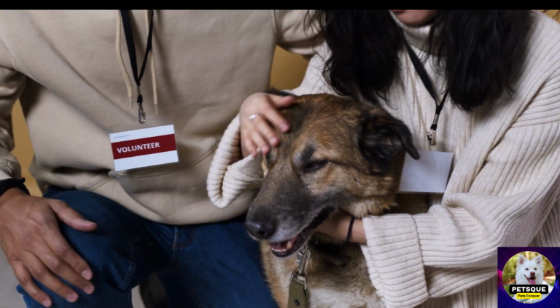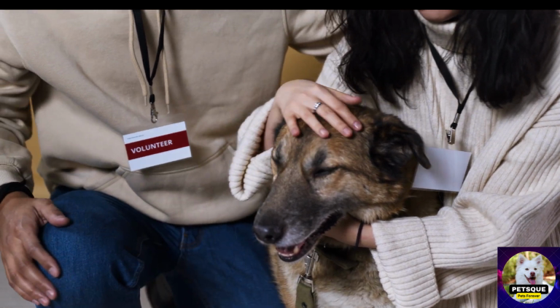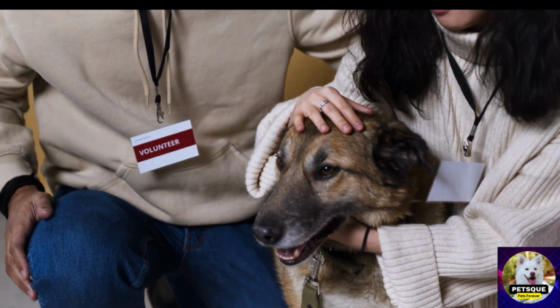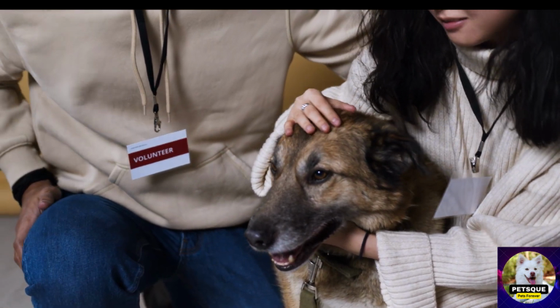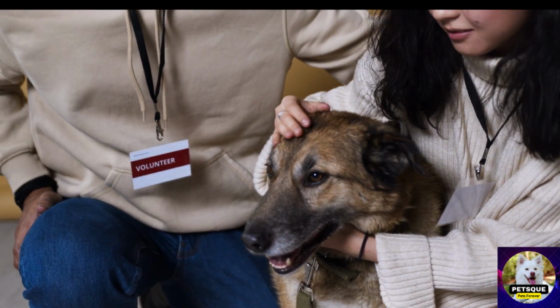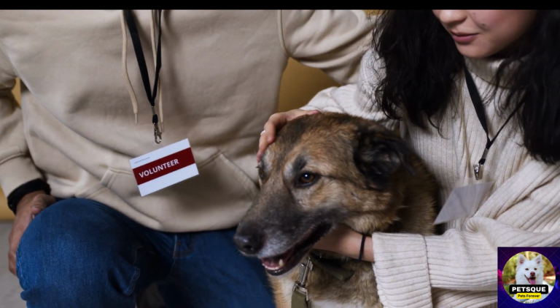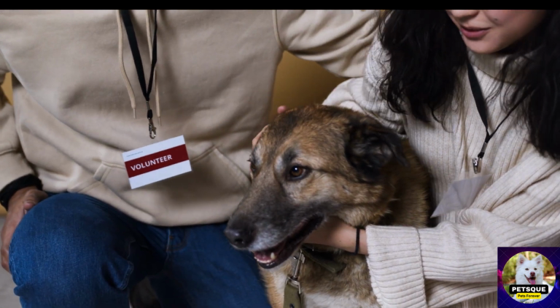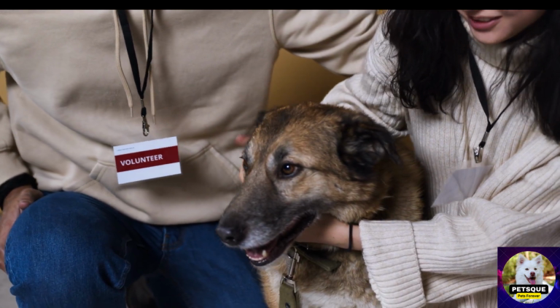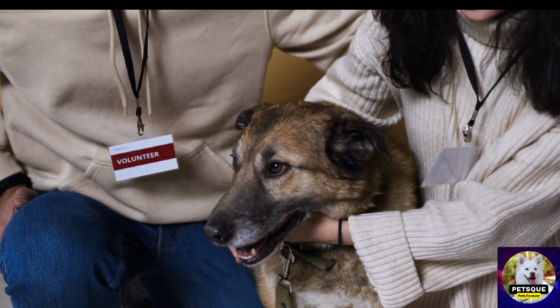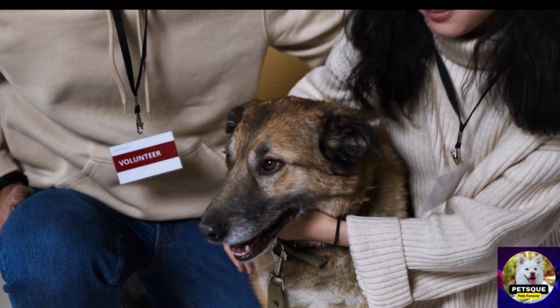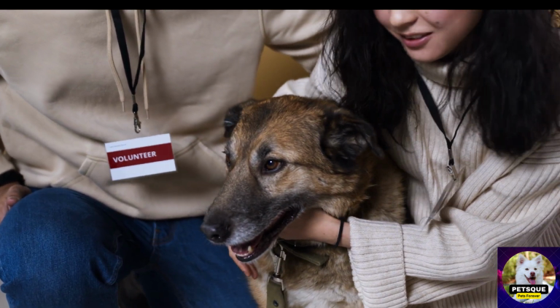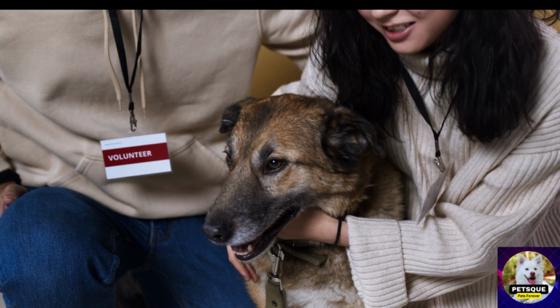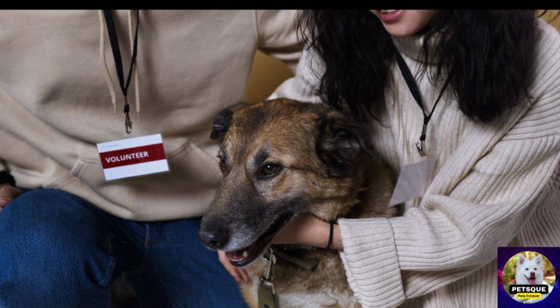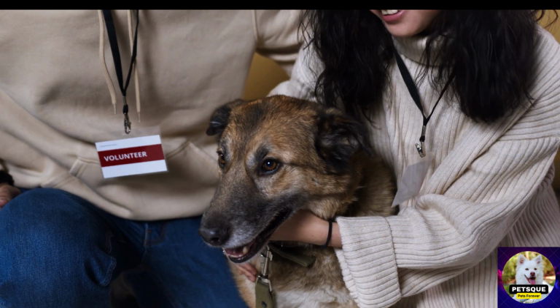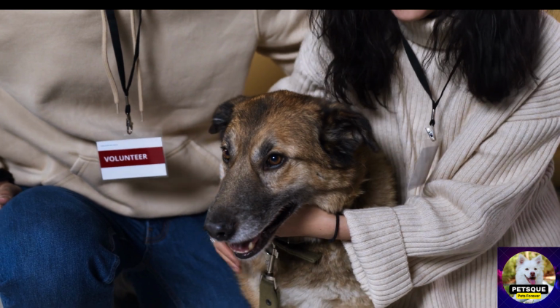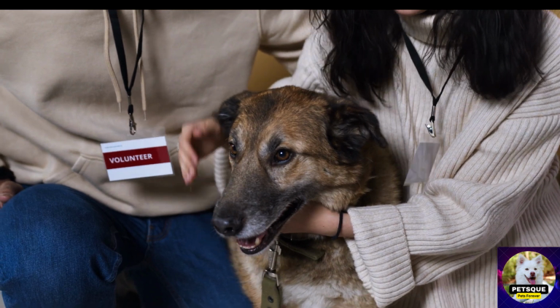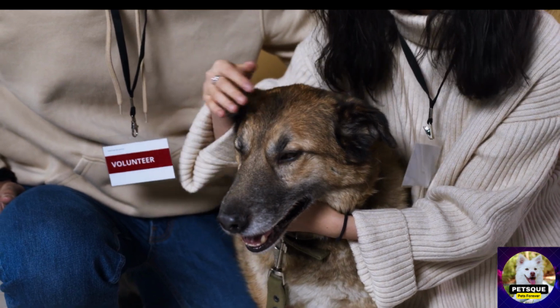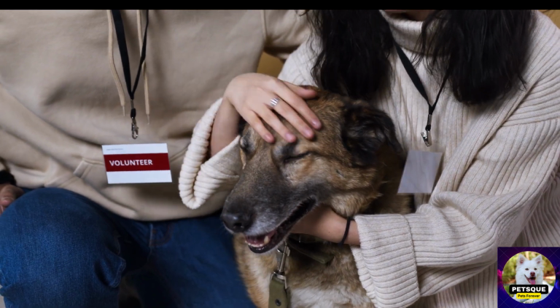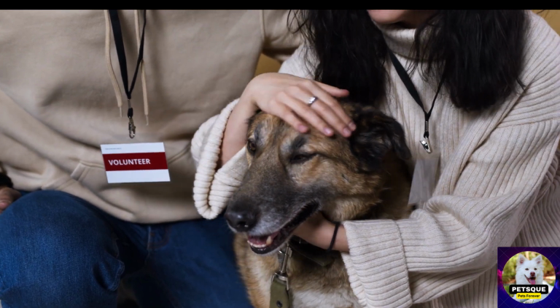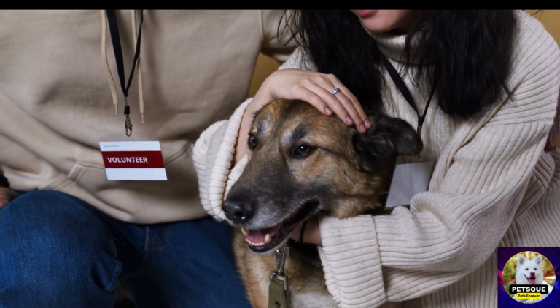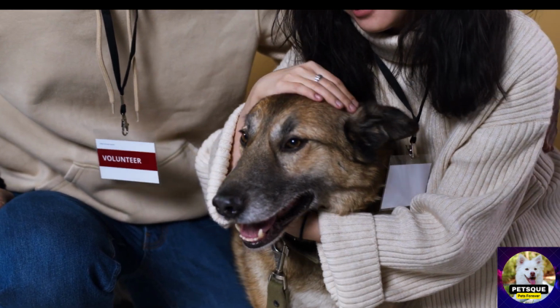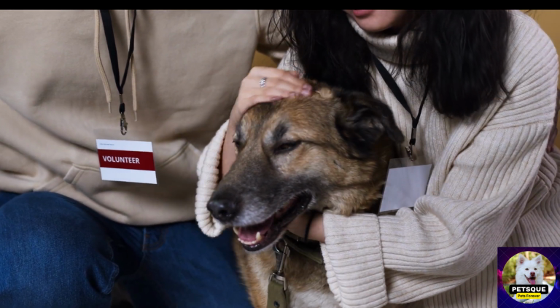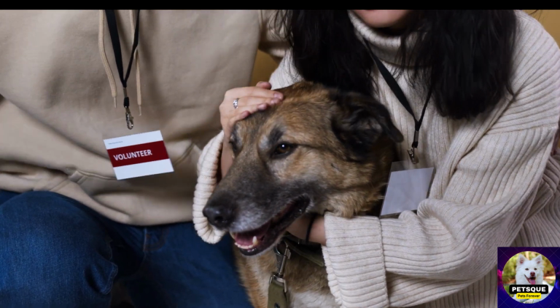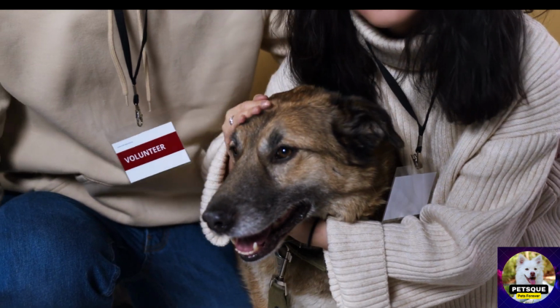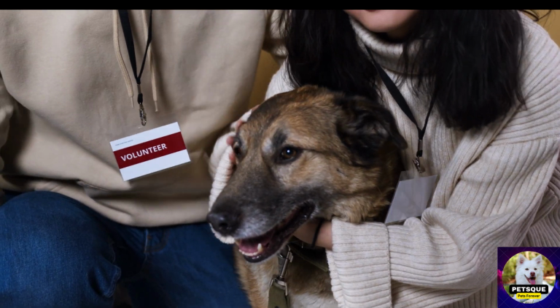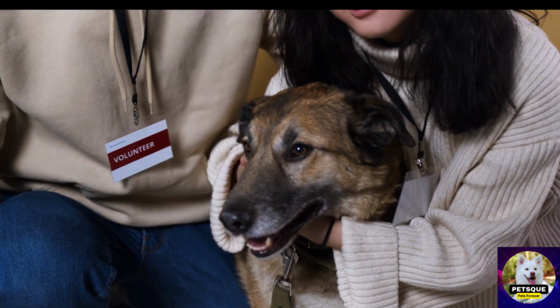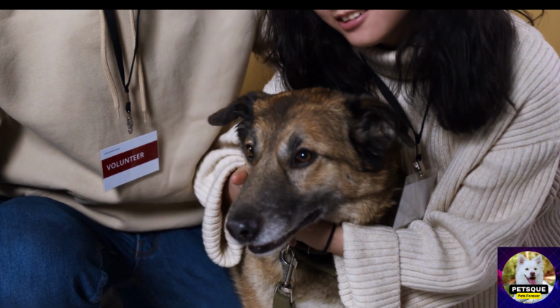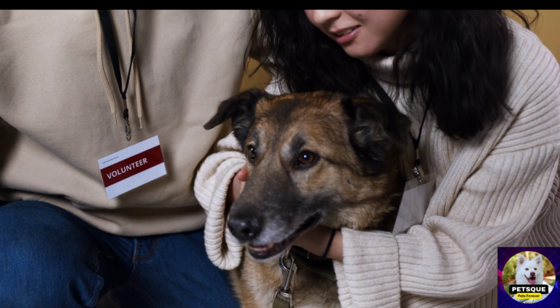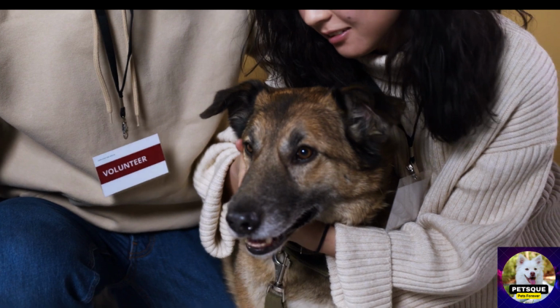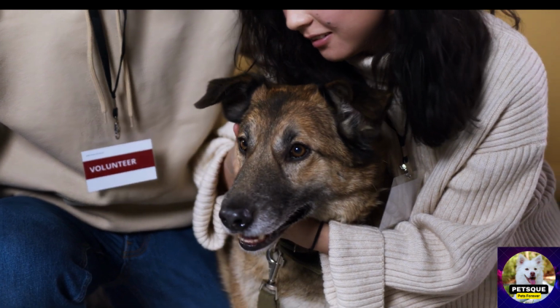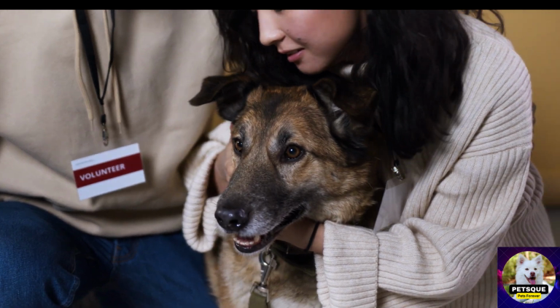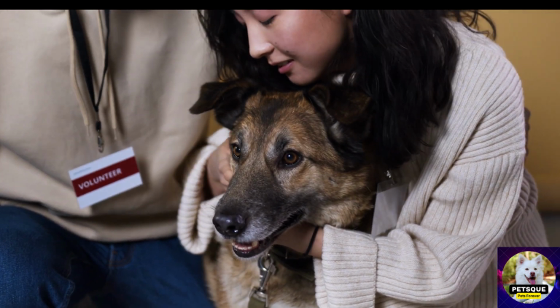So there you have it, folks, the 5 best dog toys for your furry pal to play with. Remember to always supervise your dog while they're playing with their toys to ensure they're safe.